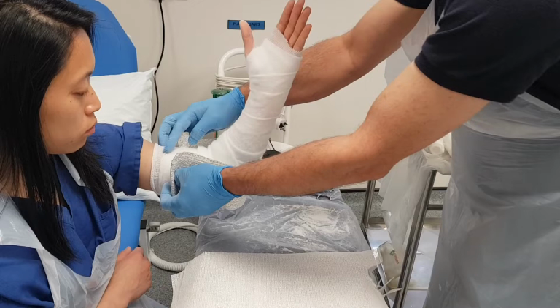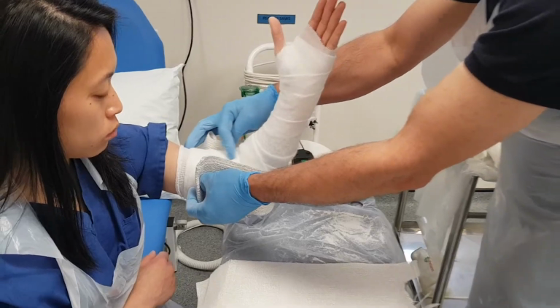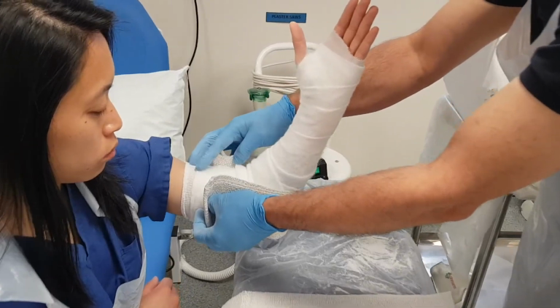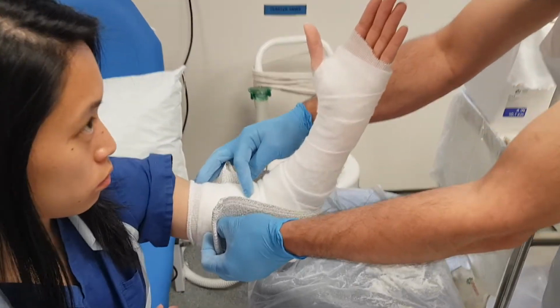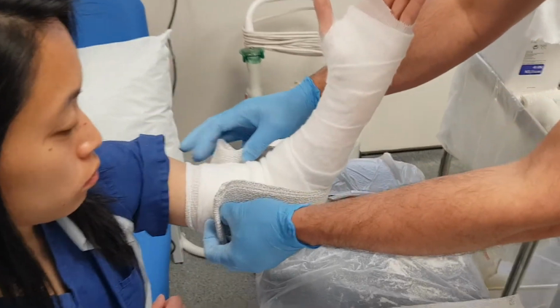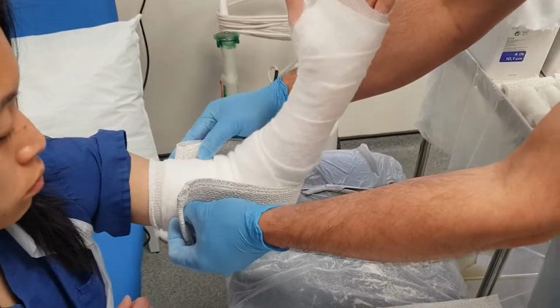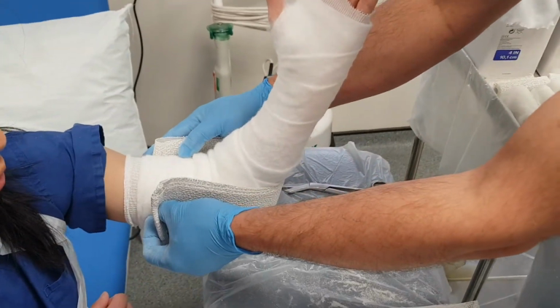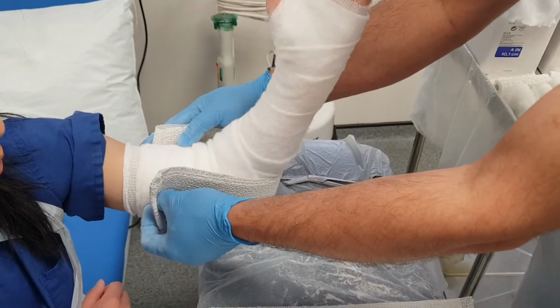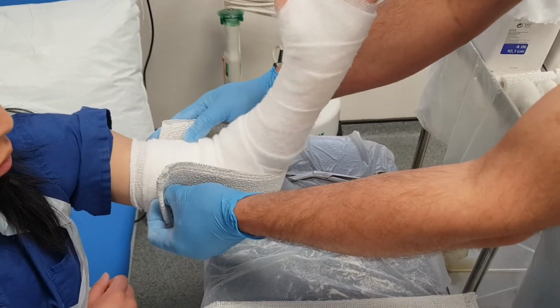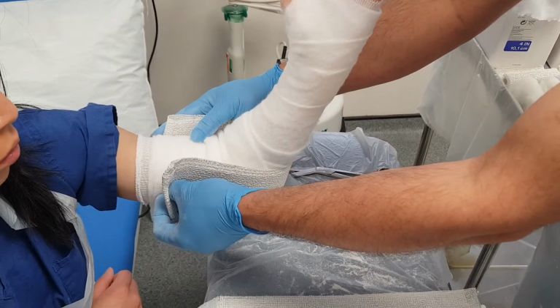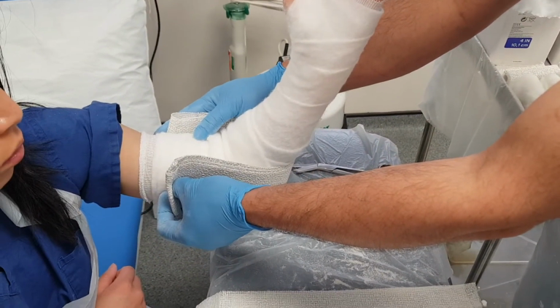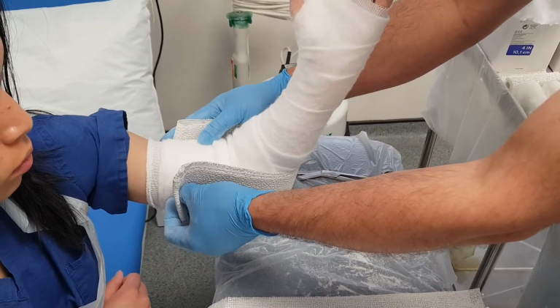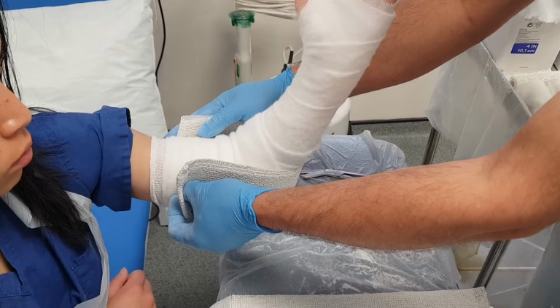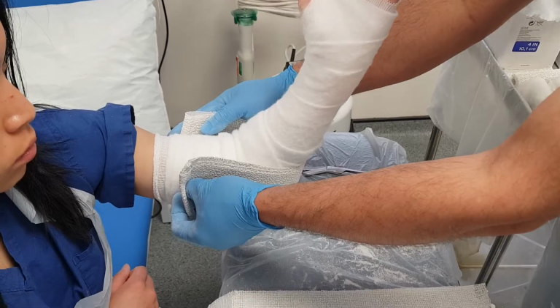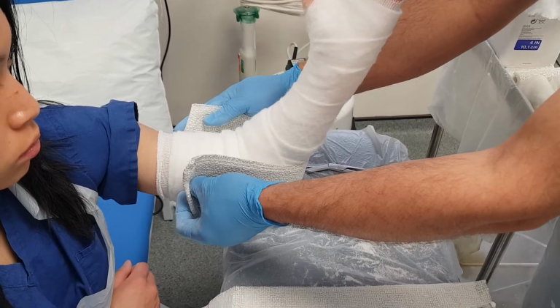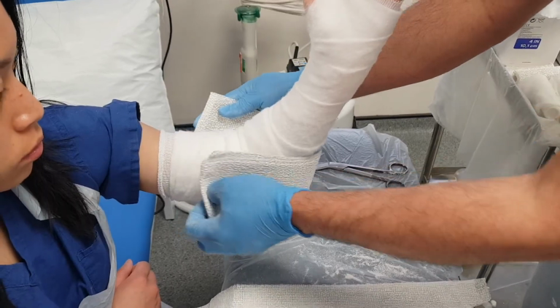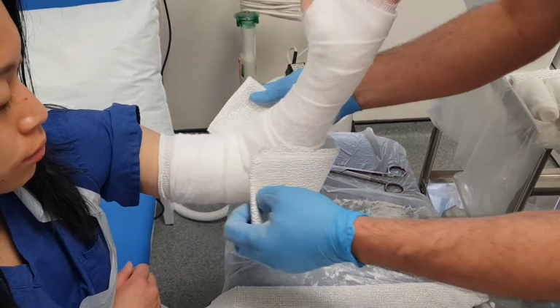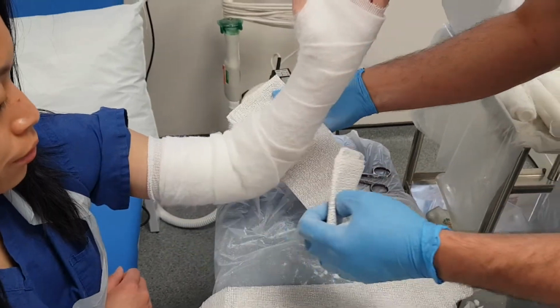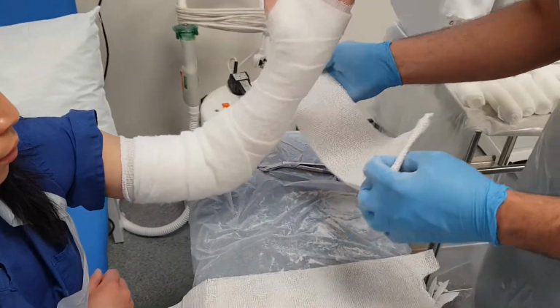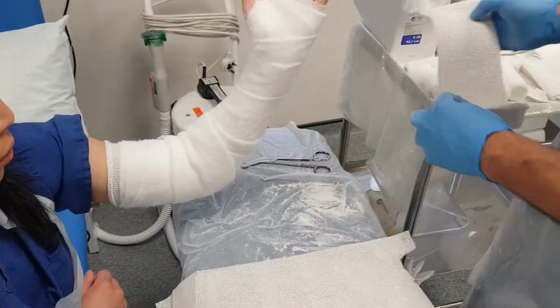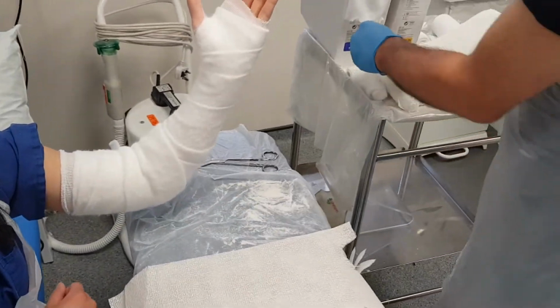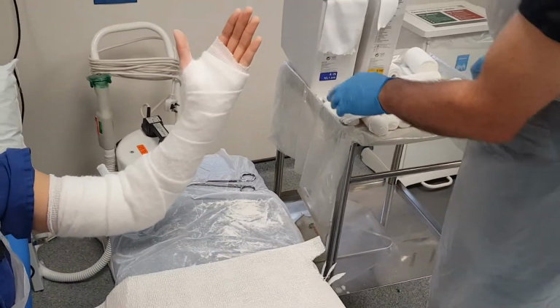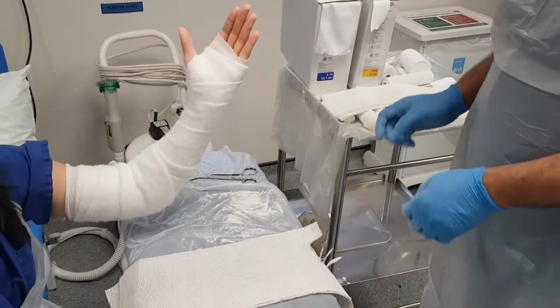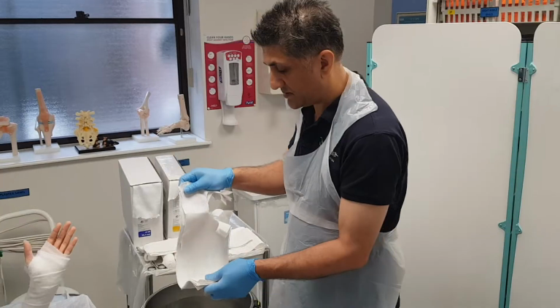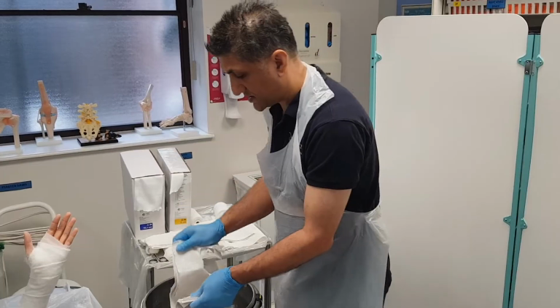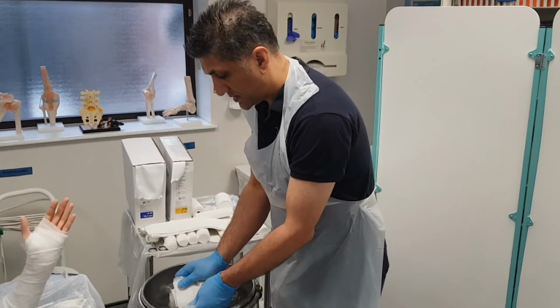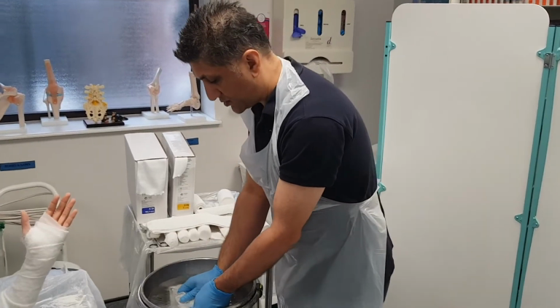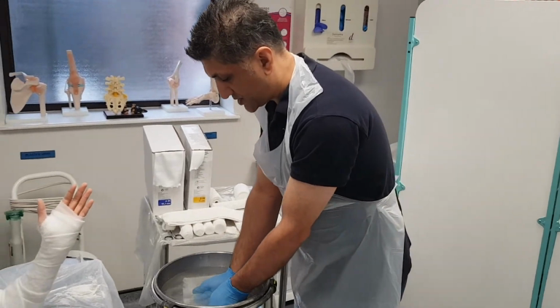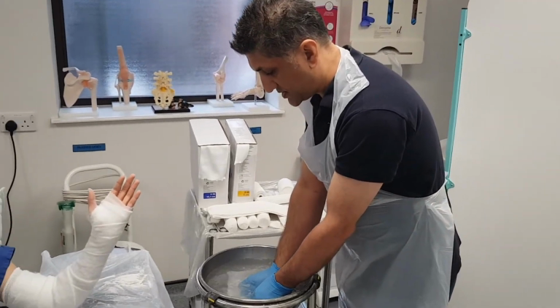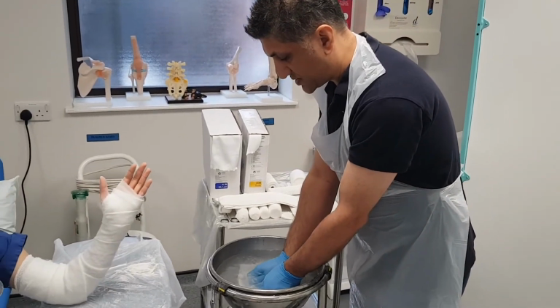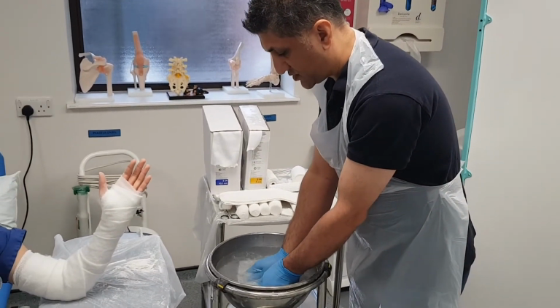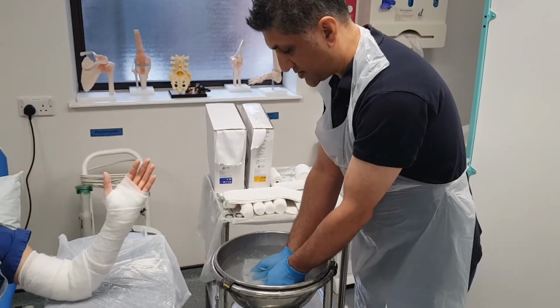We've got our U-slab which is going to be going in the other direction. We want to leave some space at the front so that there's room for expansion if there's any swelling, so that we don't get a compartment injury. I'm going to dip this in the water, which is about just over room temperature.